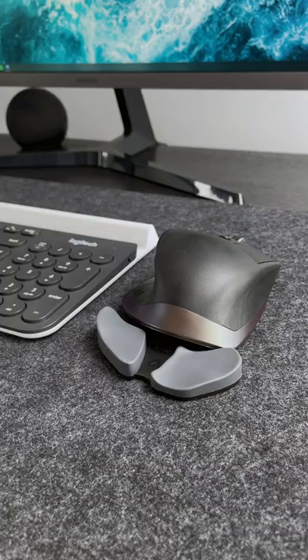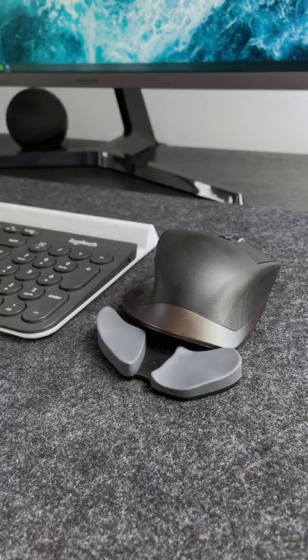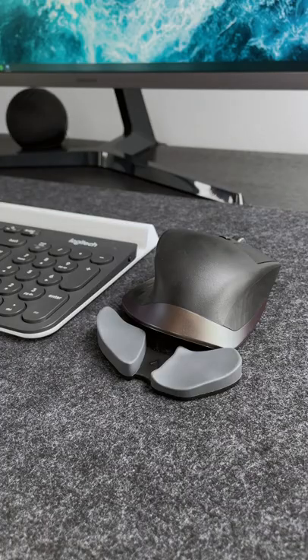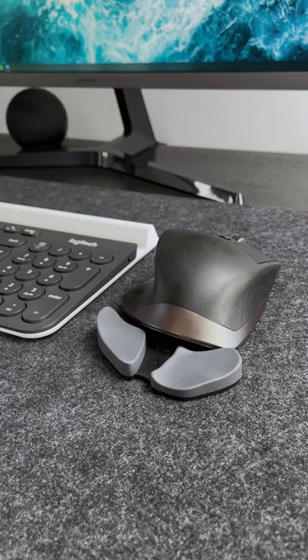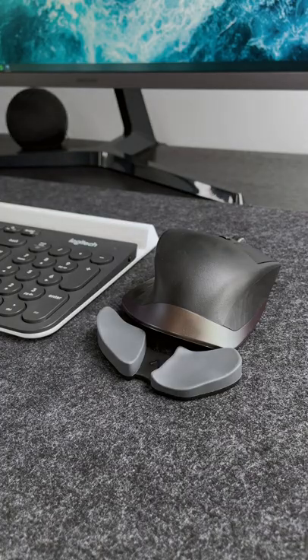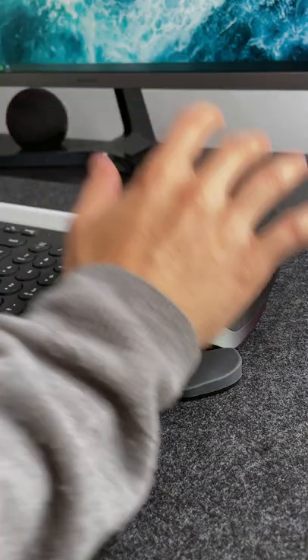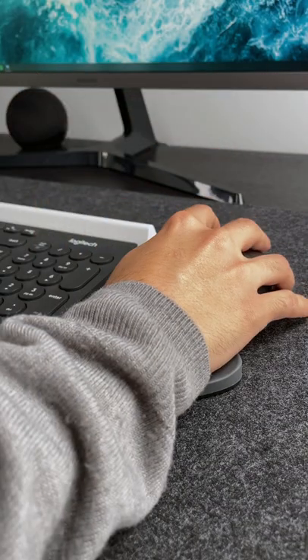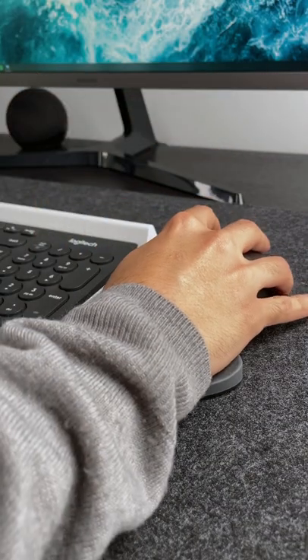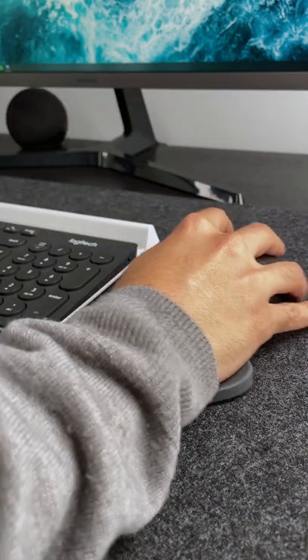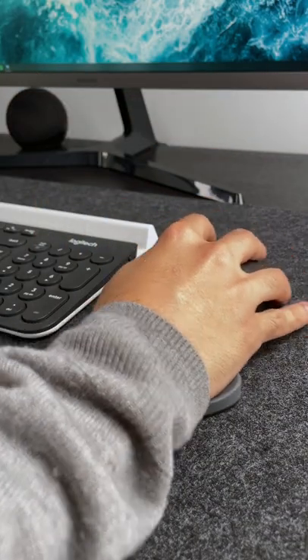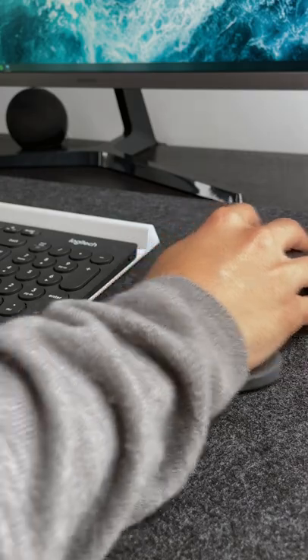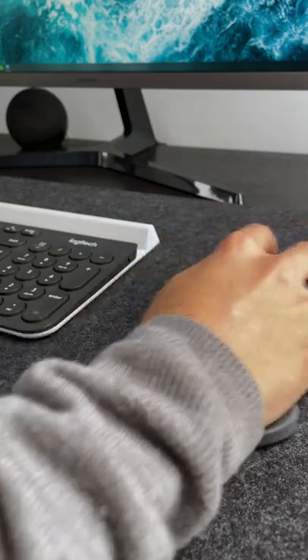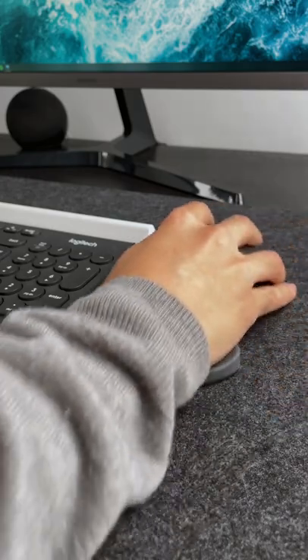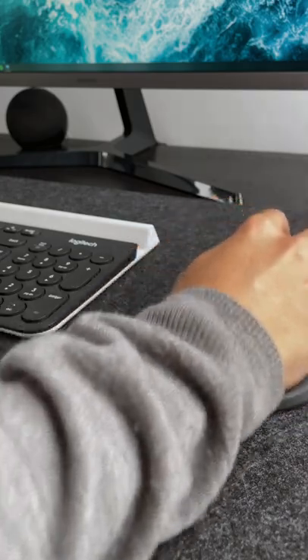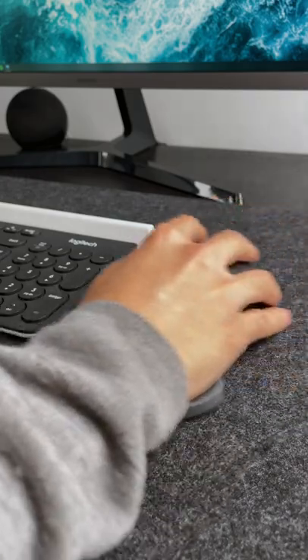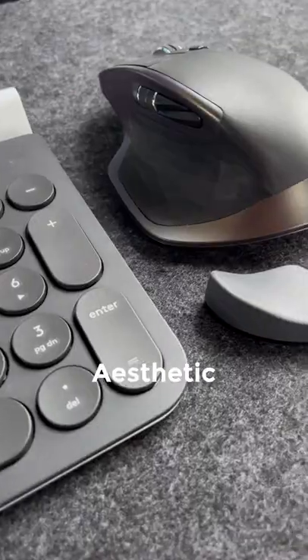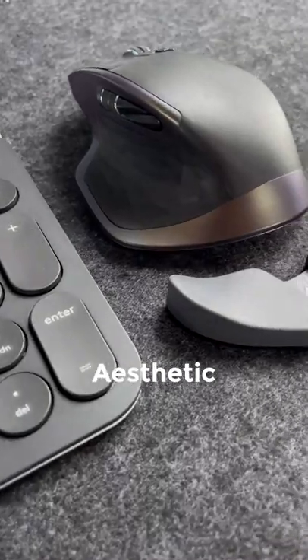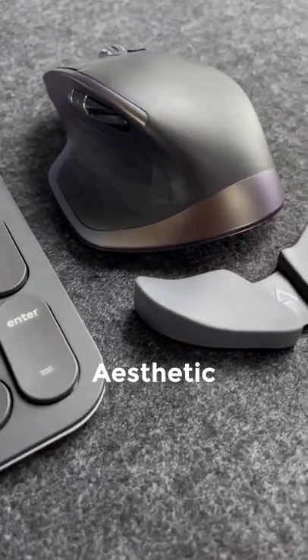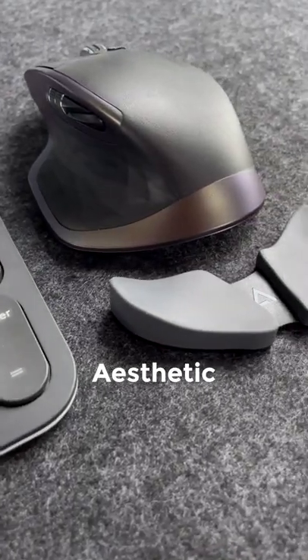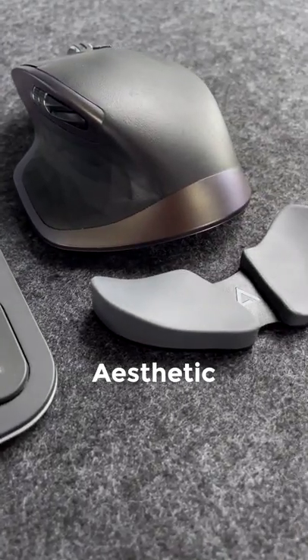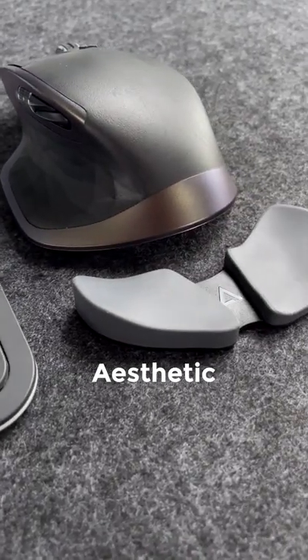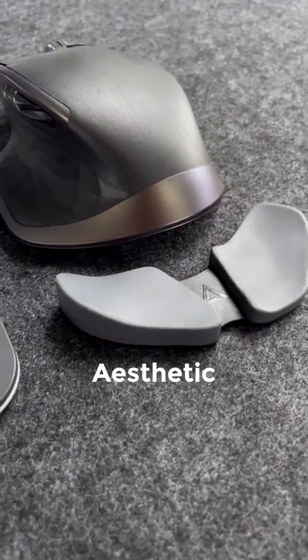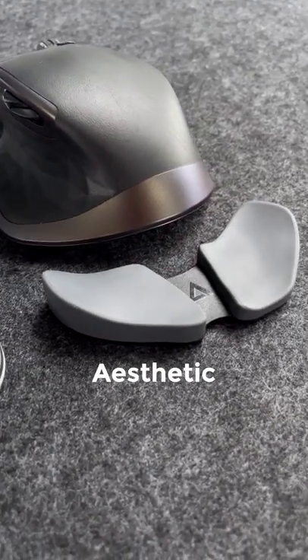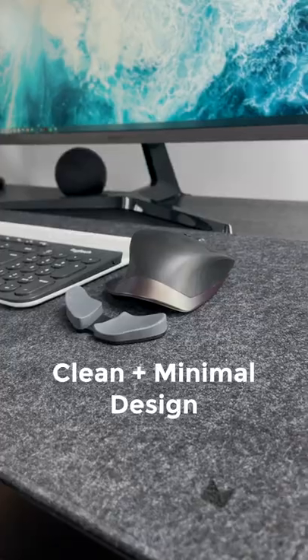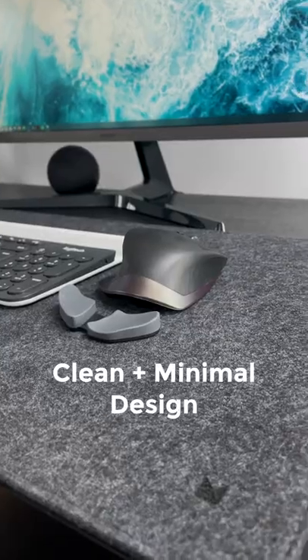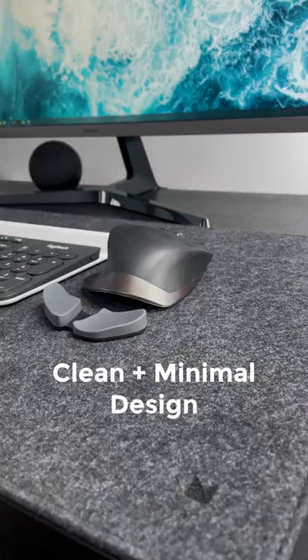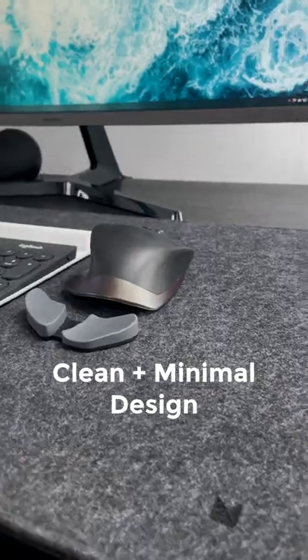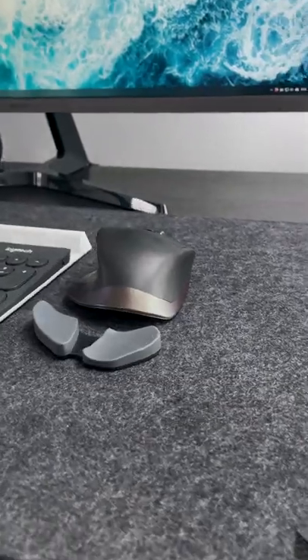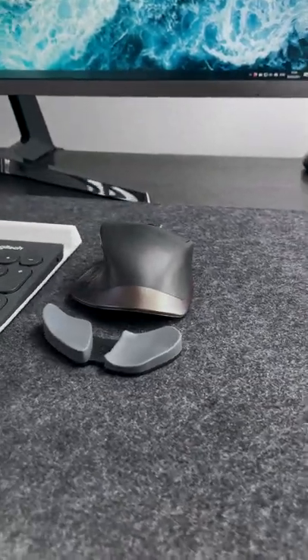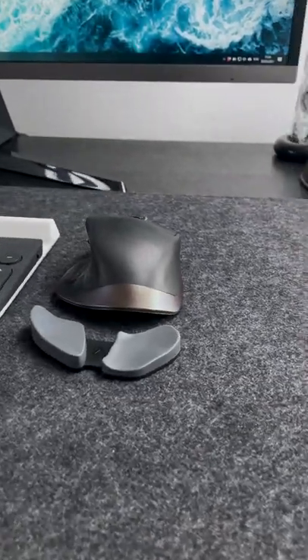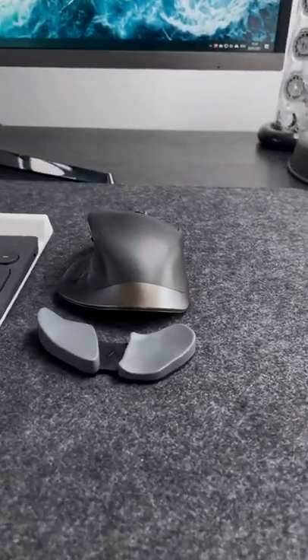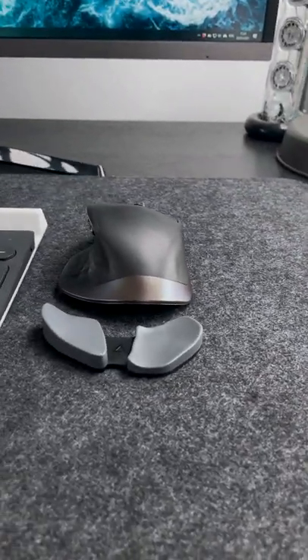Compared to other conventional wrist rests, it's quite expensive, but this isn't conventional. For aesthetic, it's the best looking one I've seen, with a clean, minimal design that looks great on any desk.